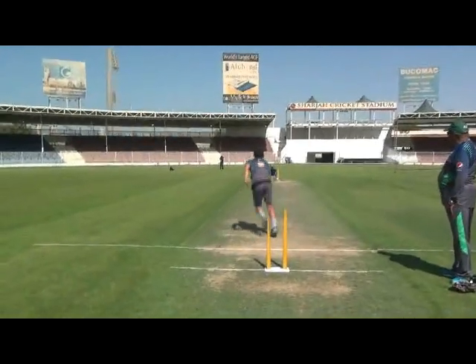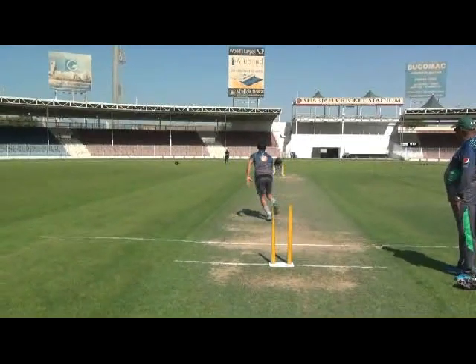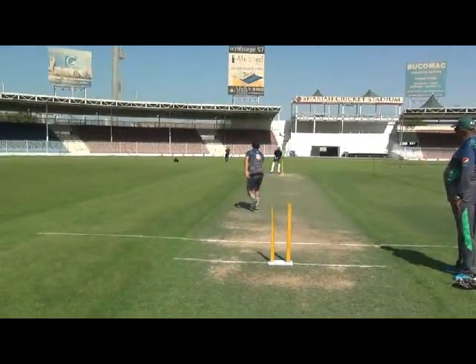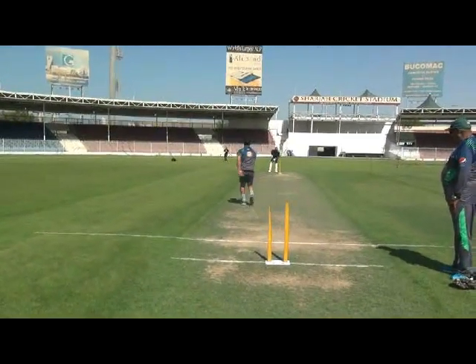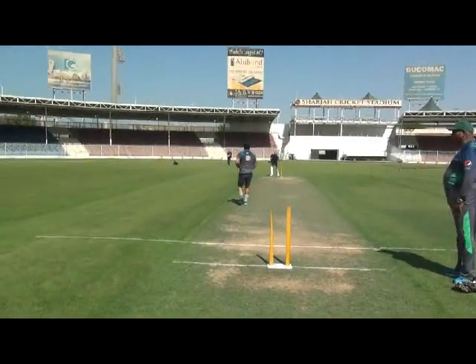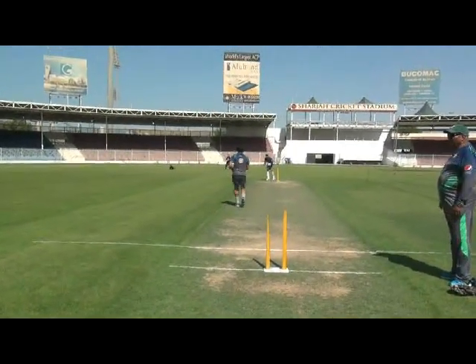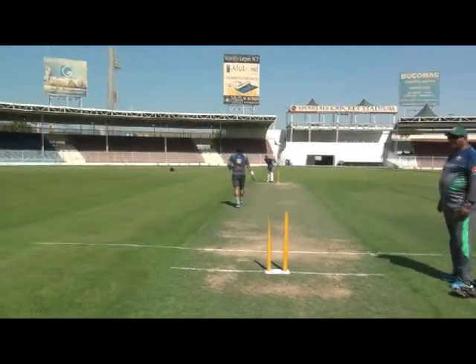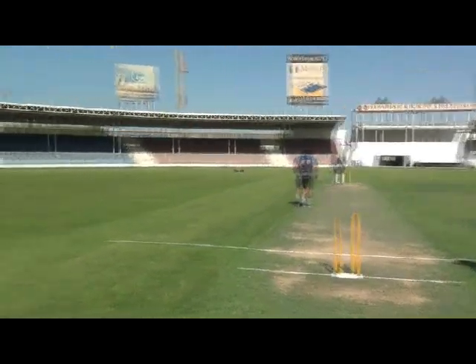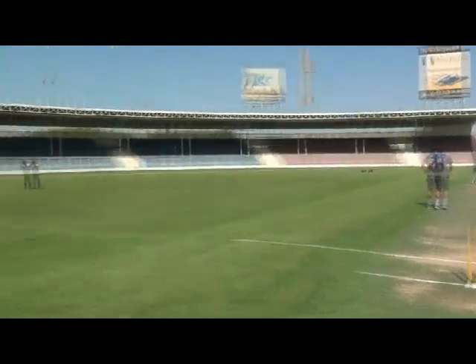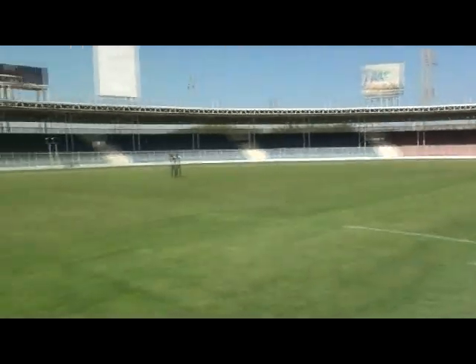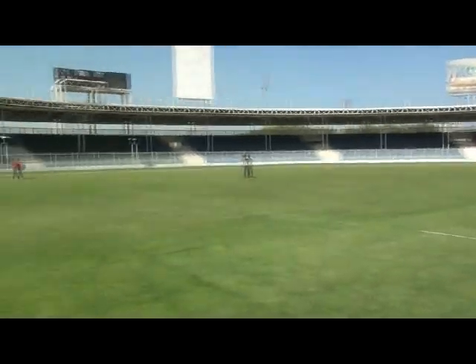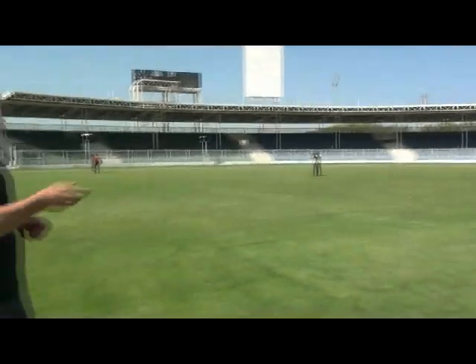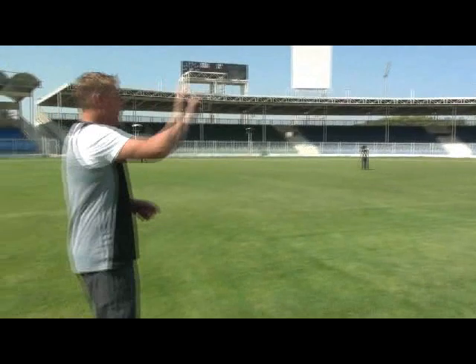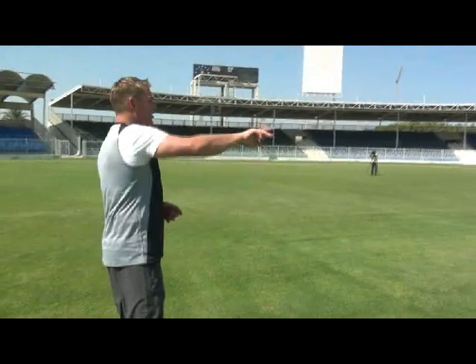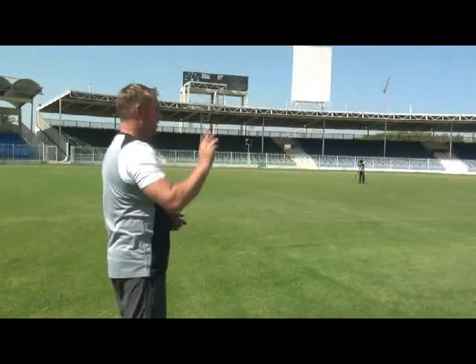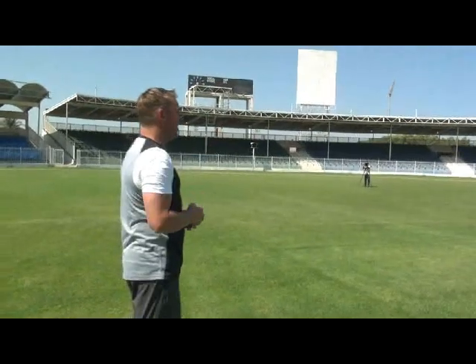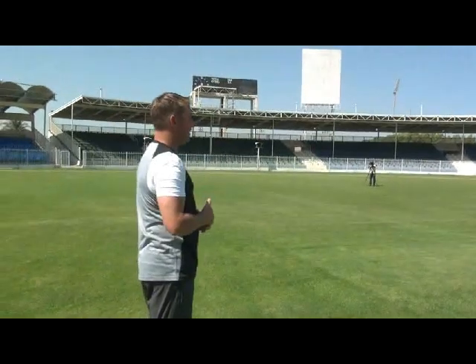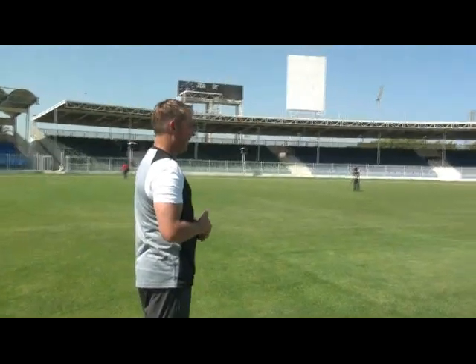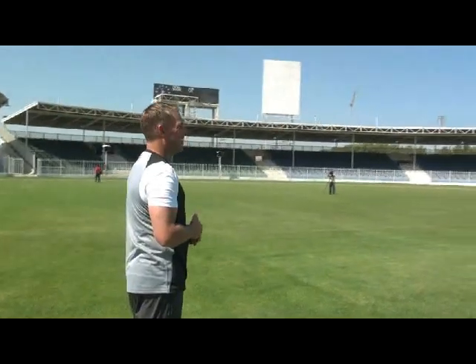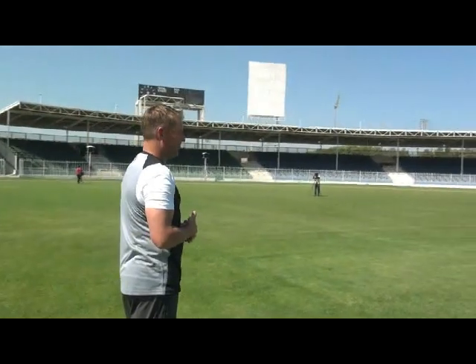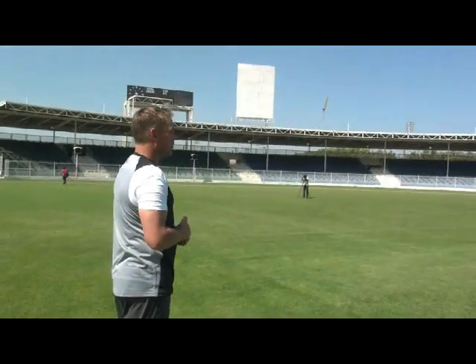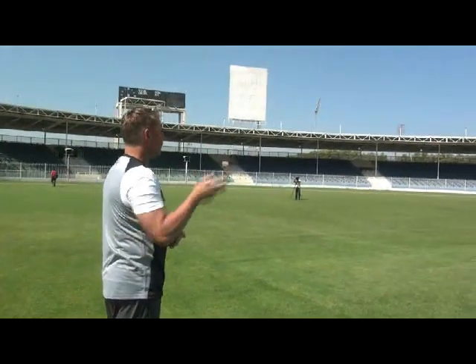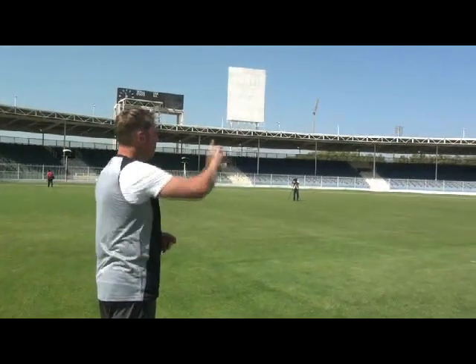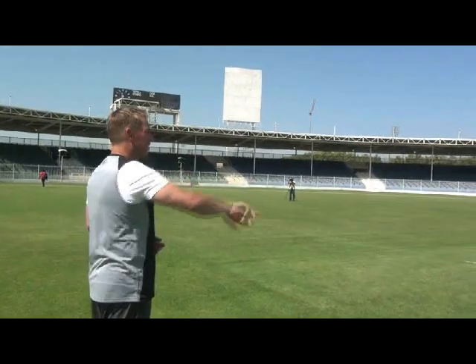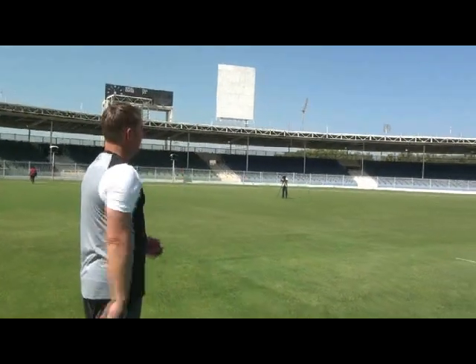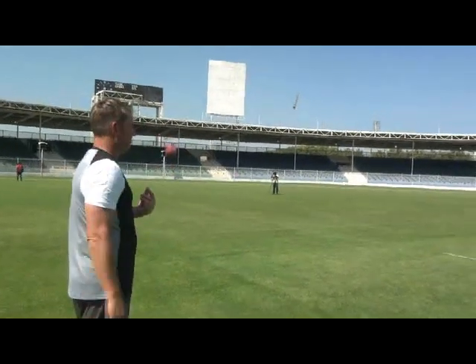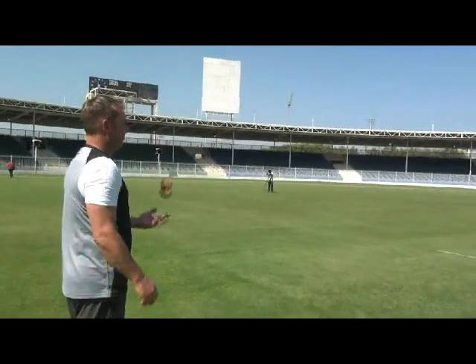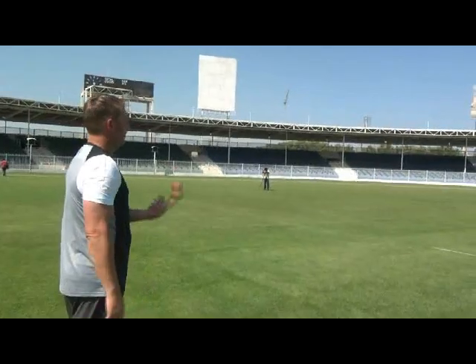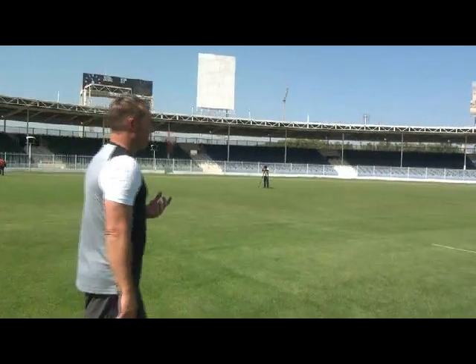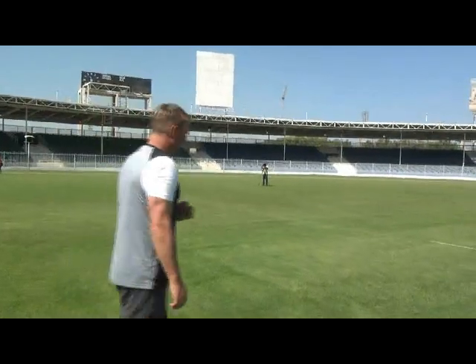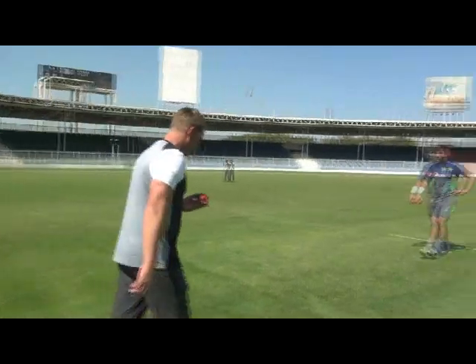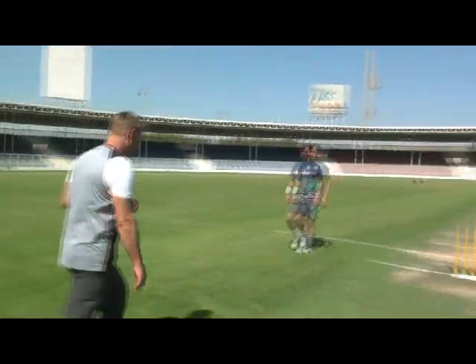Good, look at that. That drifted big too. That drifted too, did you see that? Drifted big time. Very good. Very good.